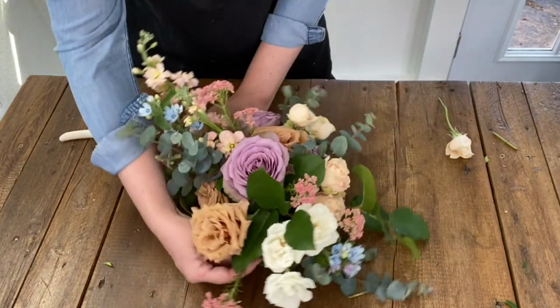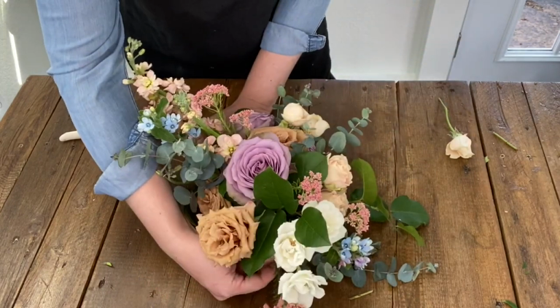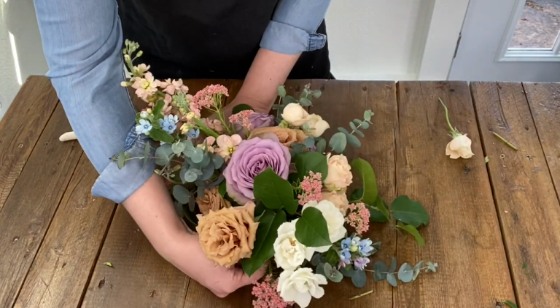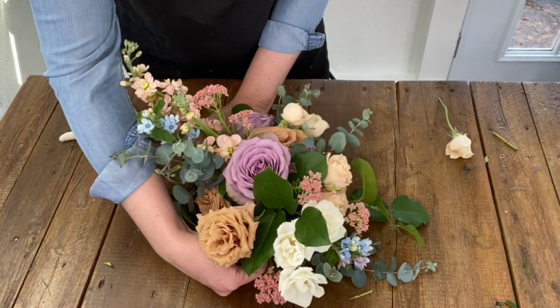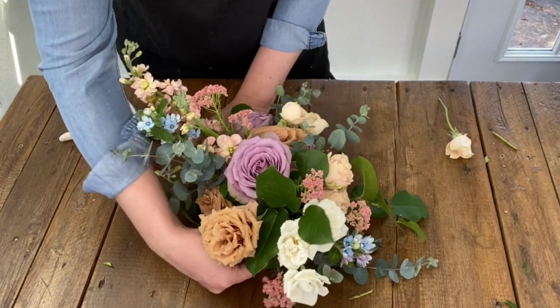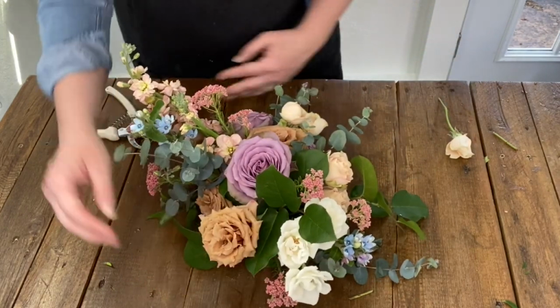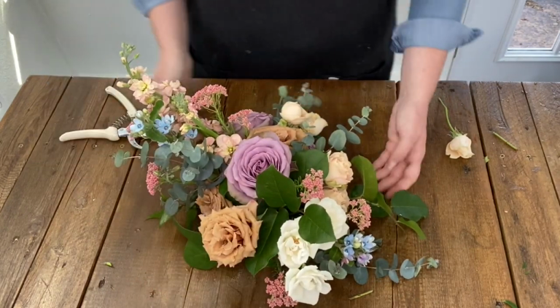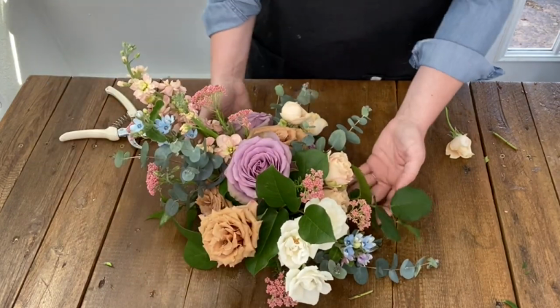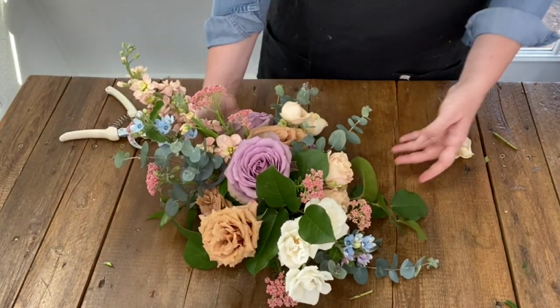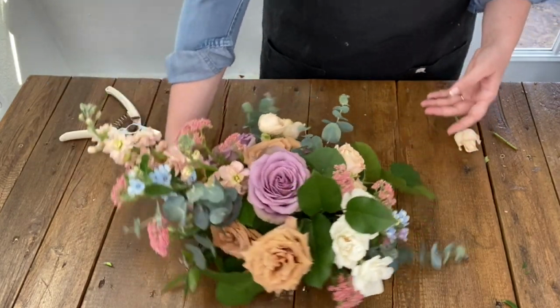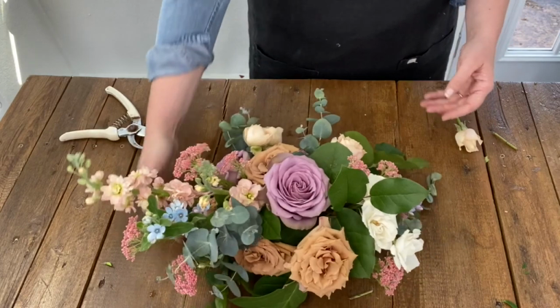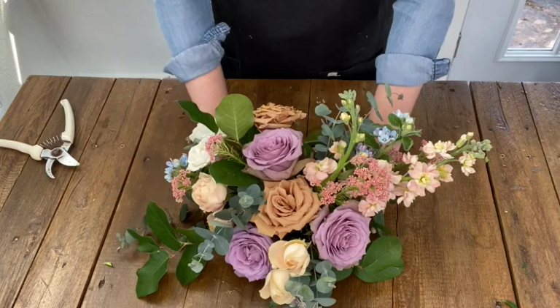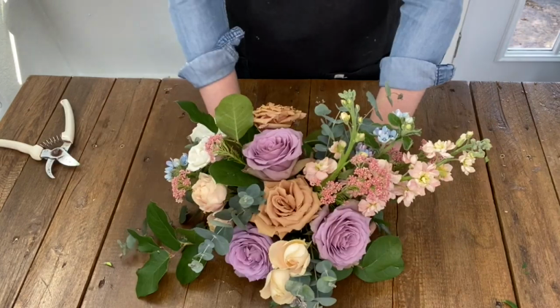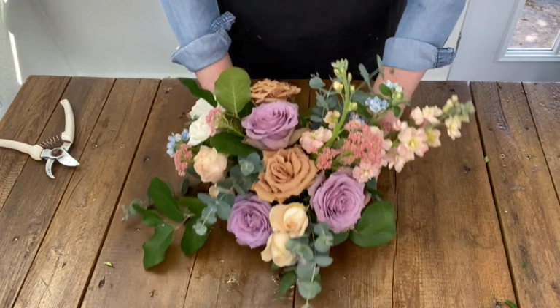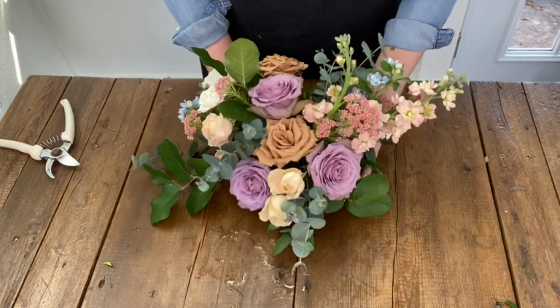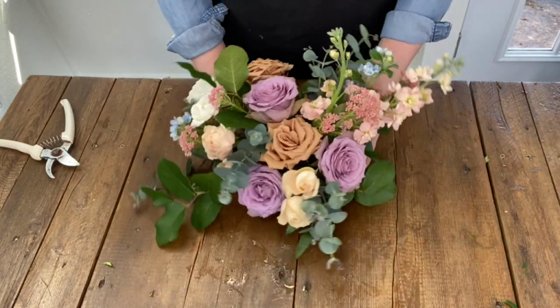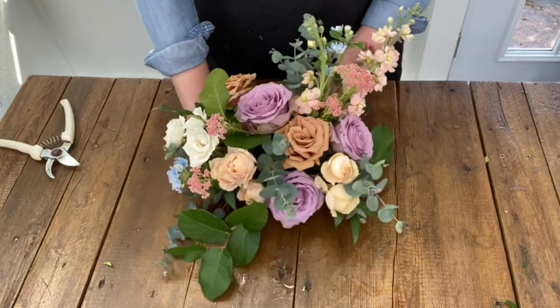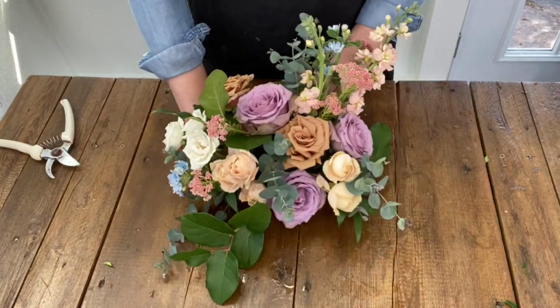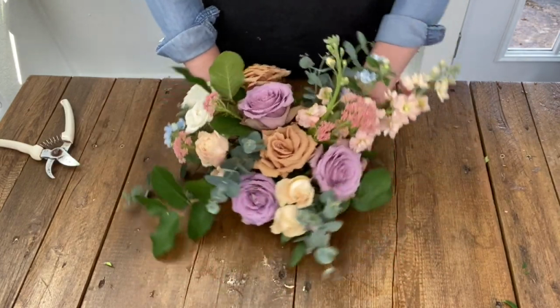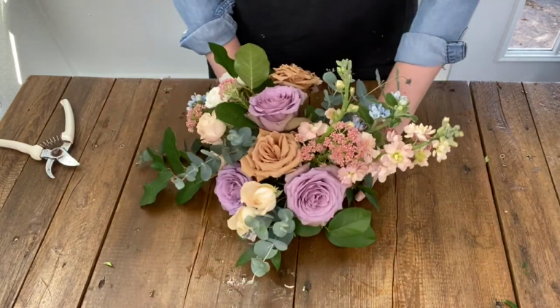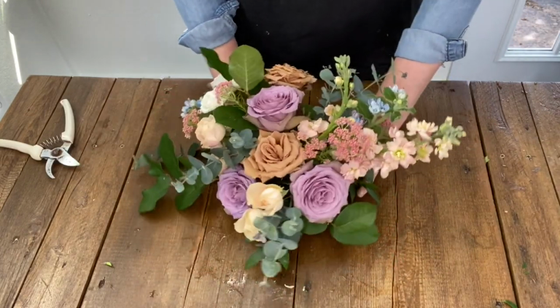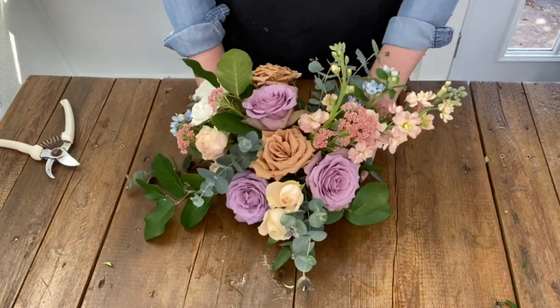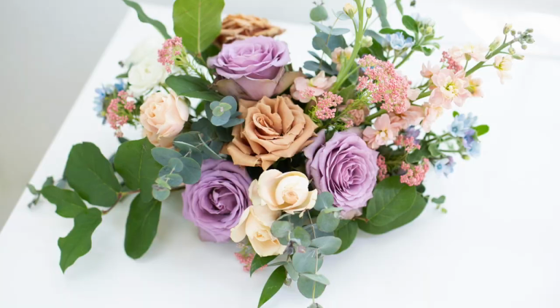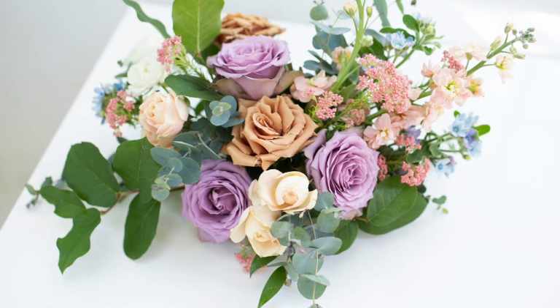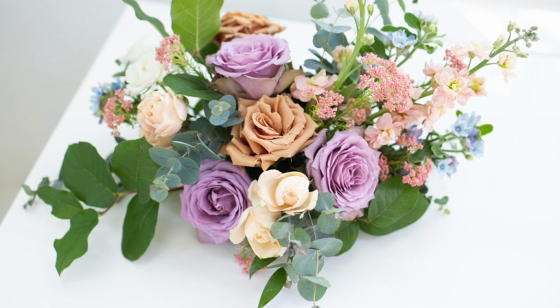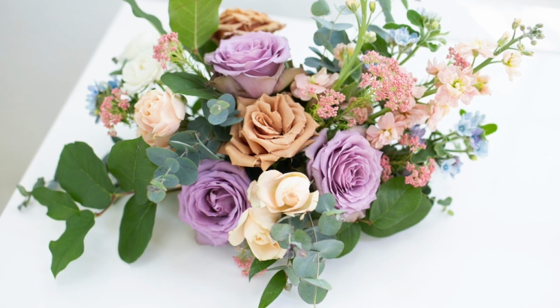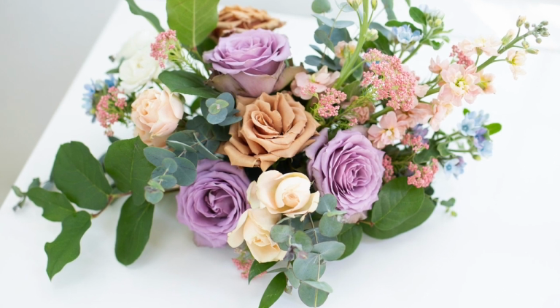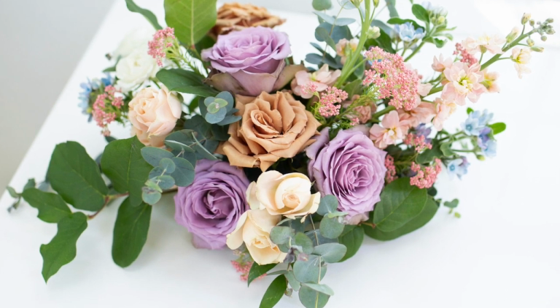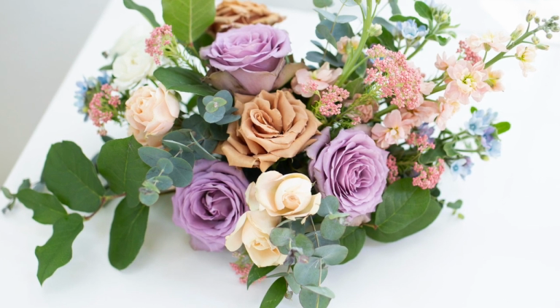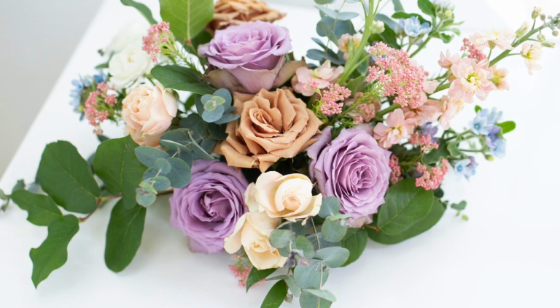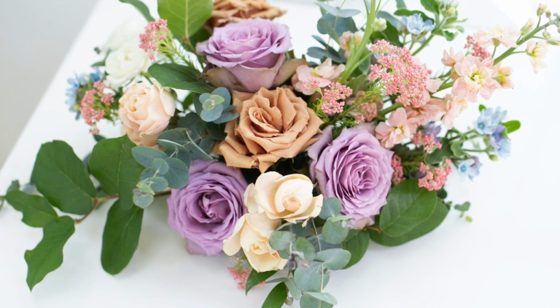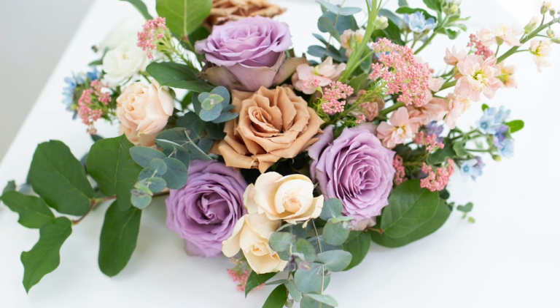I'm Allison with Bloom Culture Flowers and thanks for watching this tutorial on how to make a vaseless centerpiece. Leave your questions in the comments below and make sure to check out the rest of our tutorials and blog for more floral know-how.